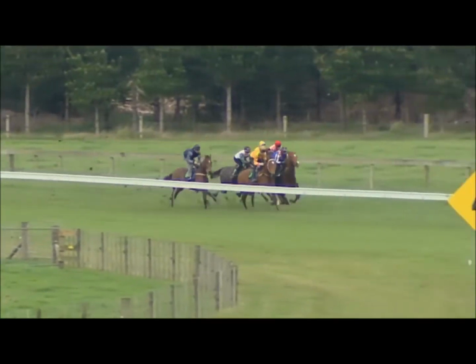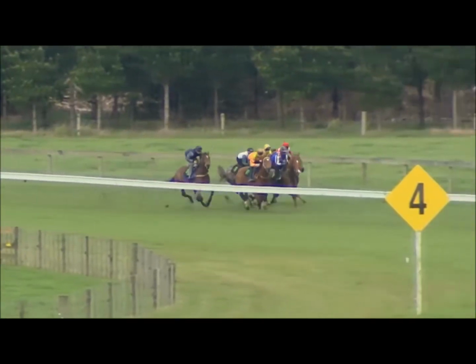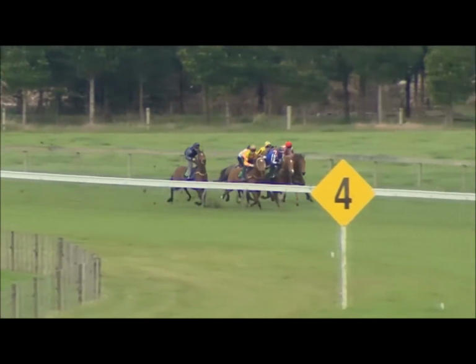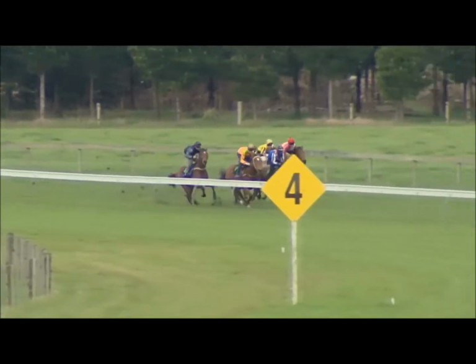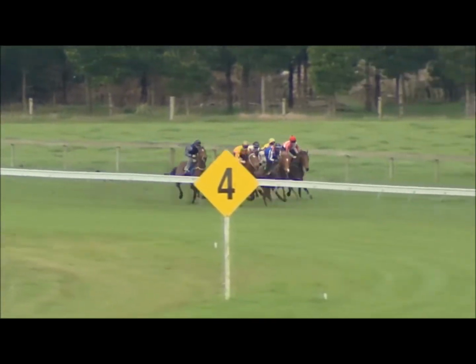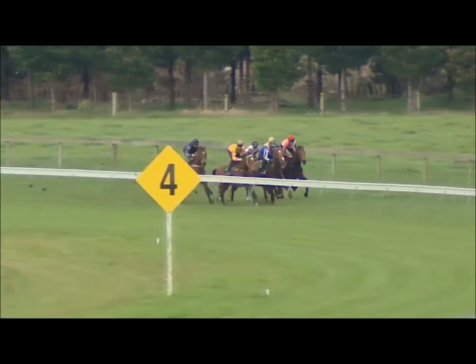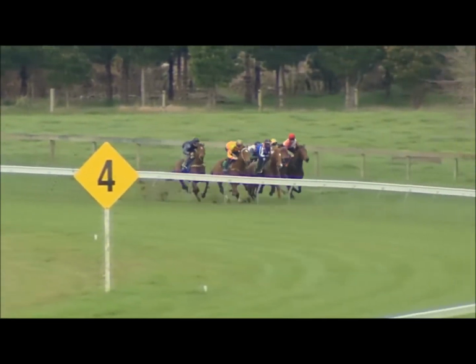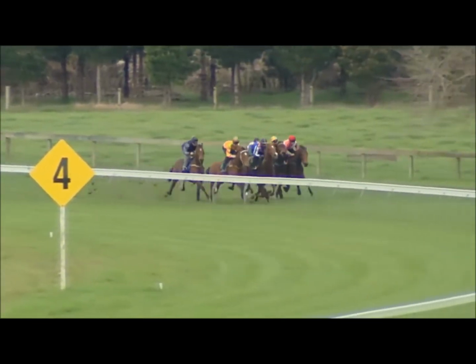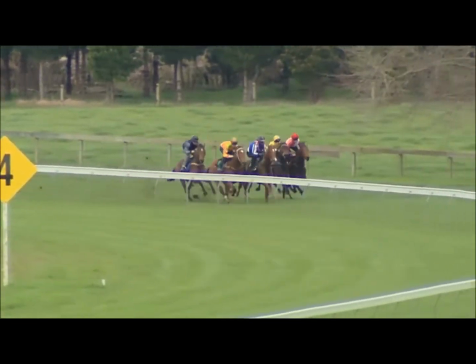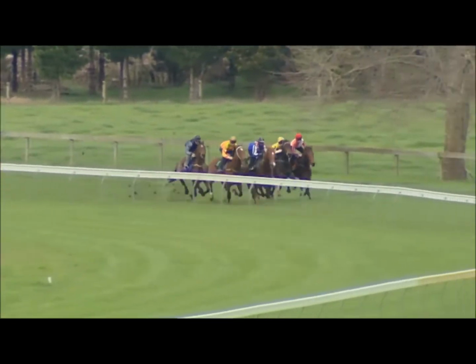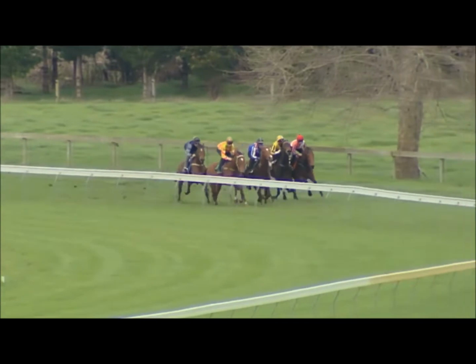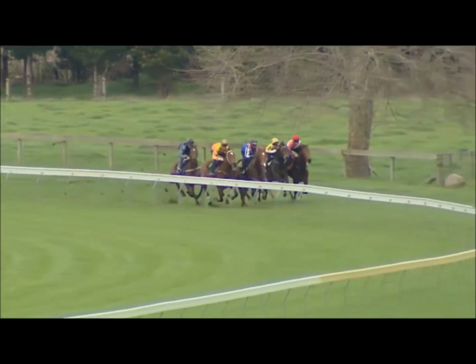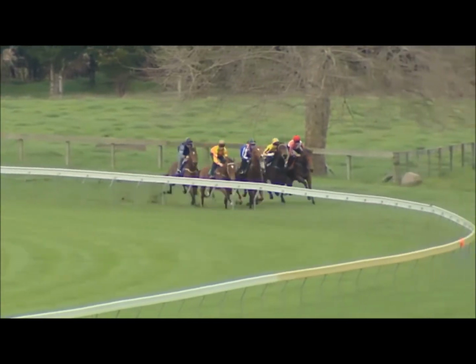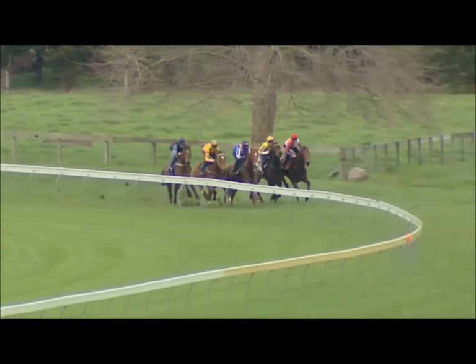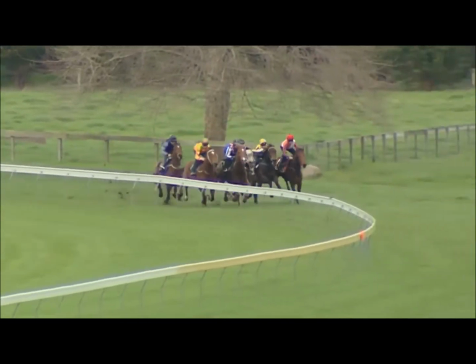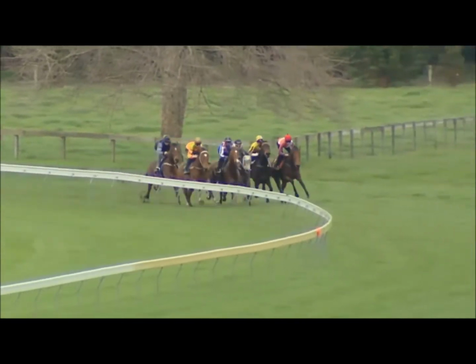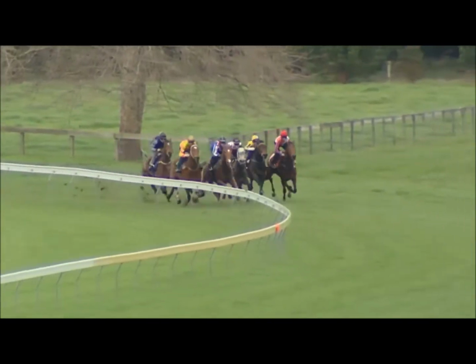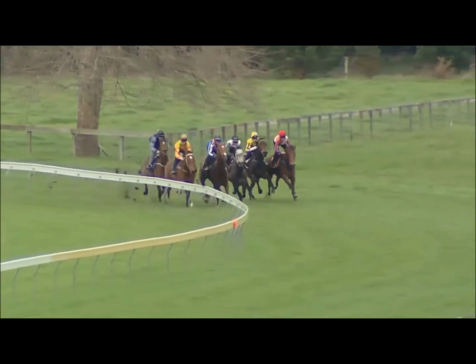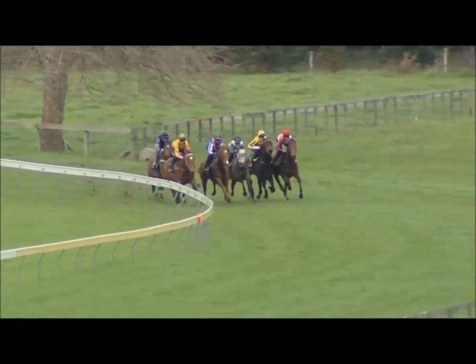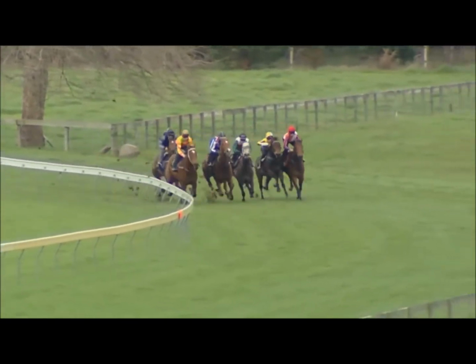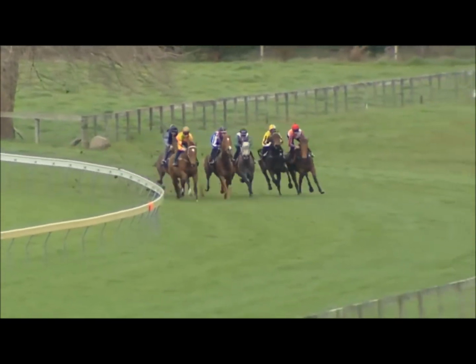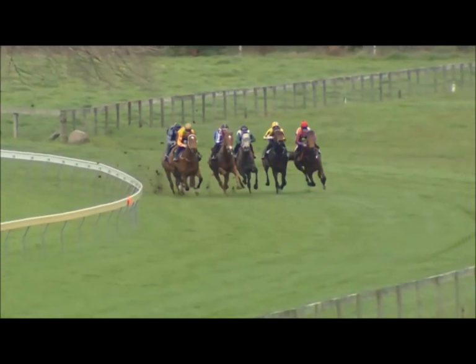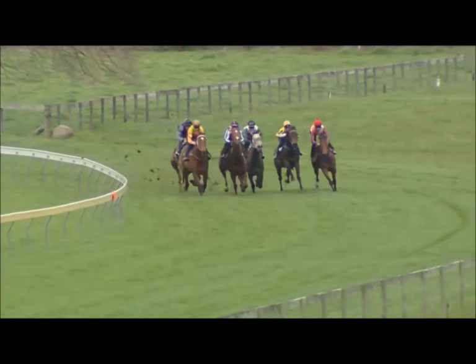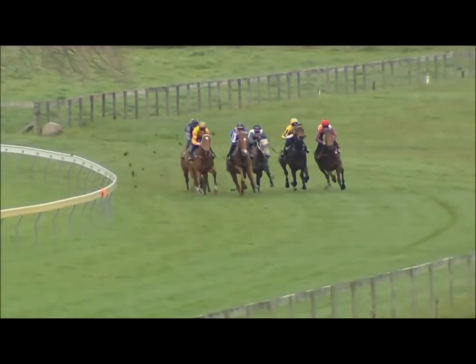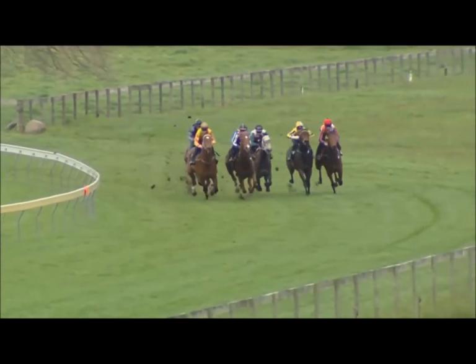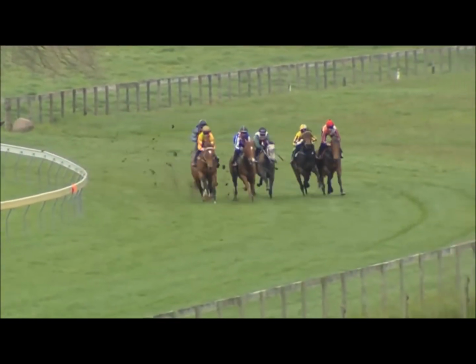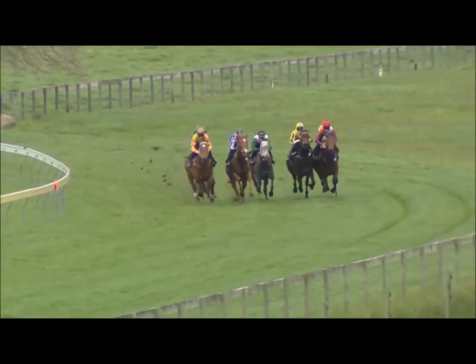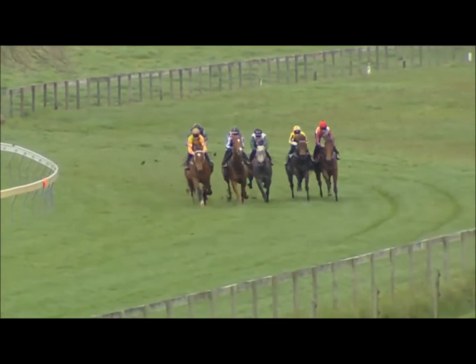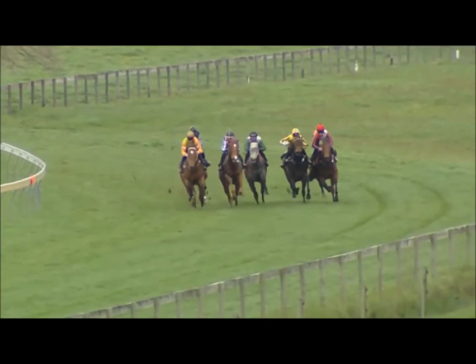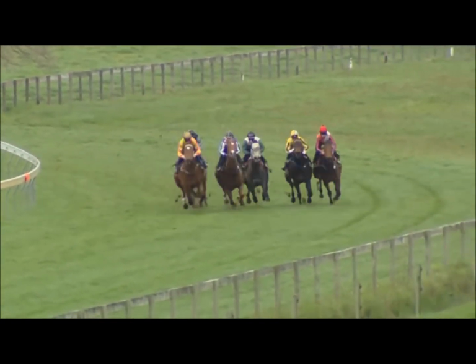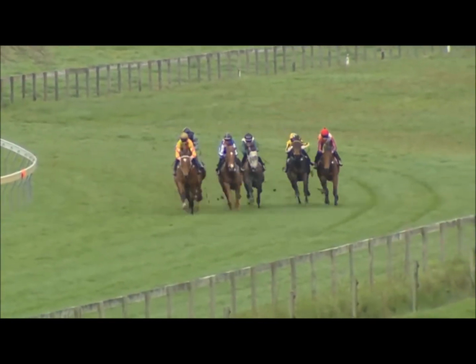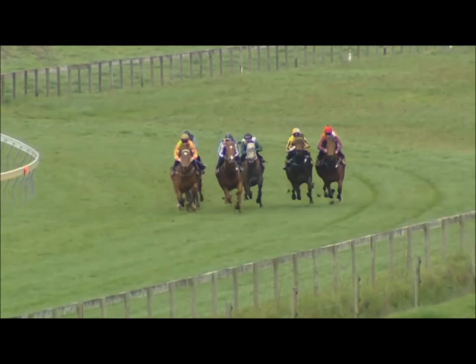It's only about three lengths covering them as they run up towards the corner. Around 450 to go and it's Ottavio now sailing through on the inside to take over from the Red Giant.